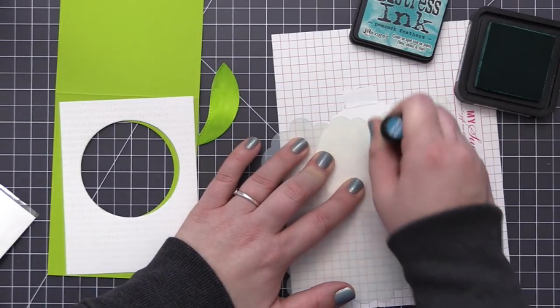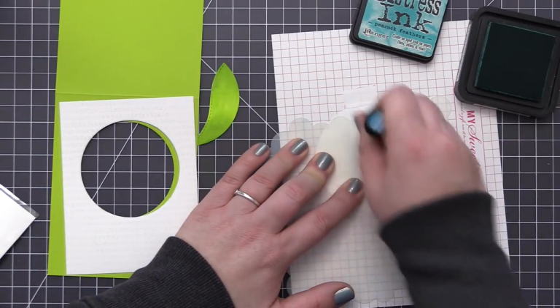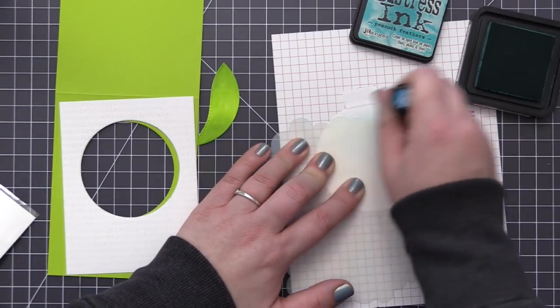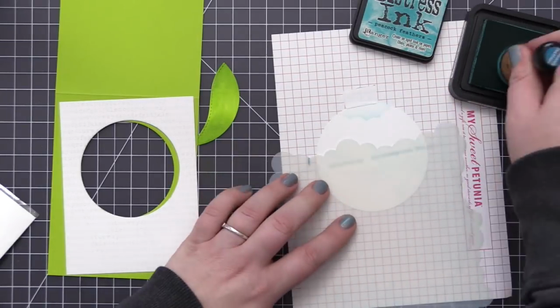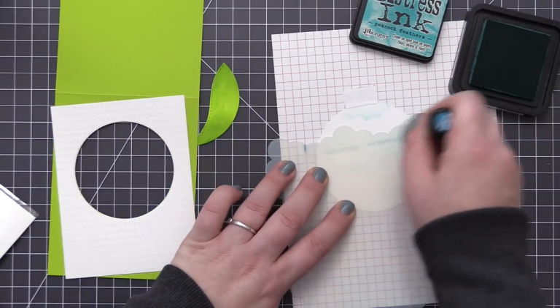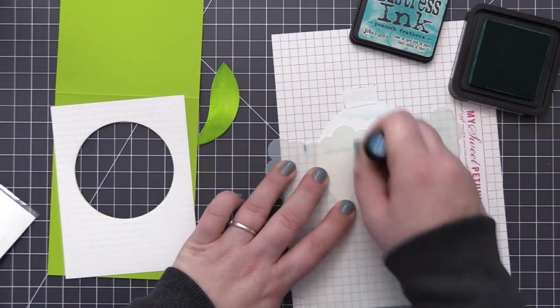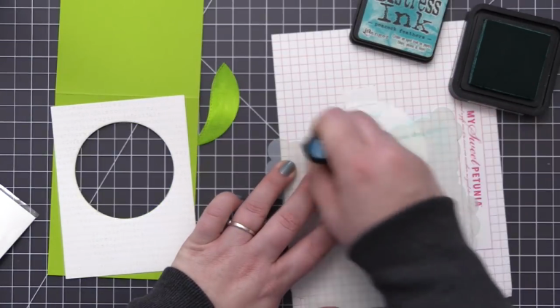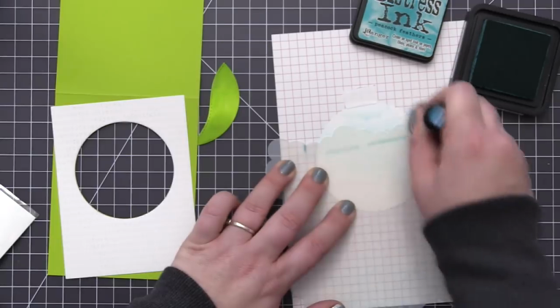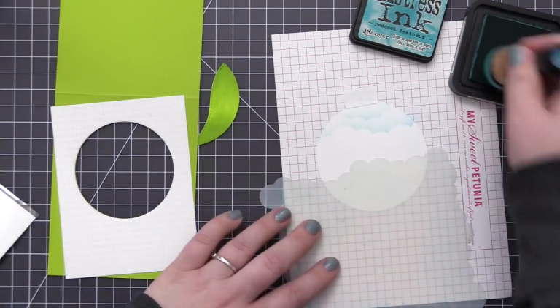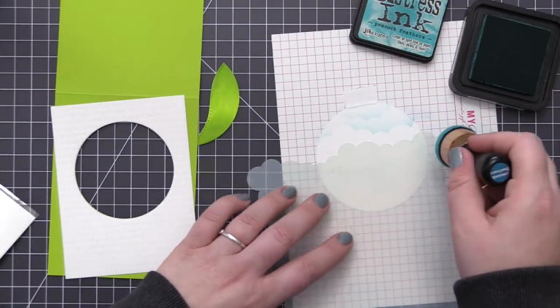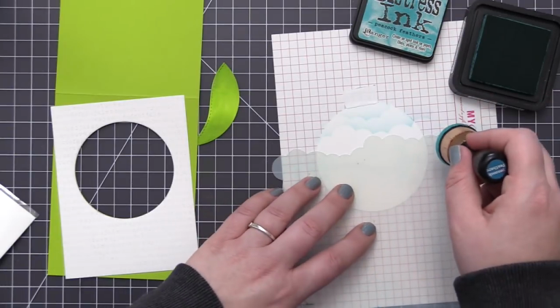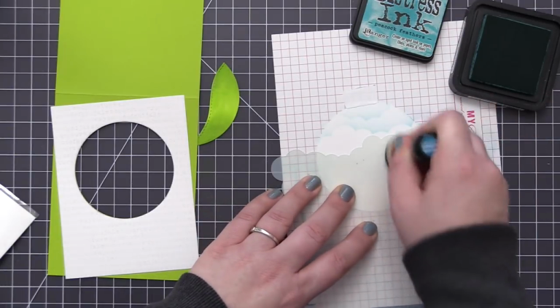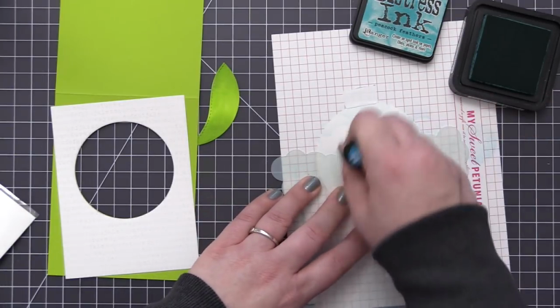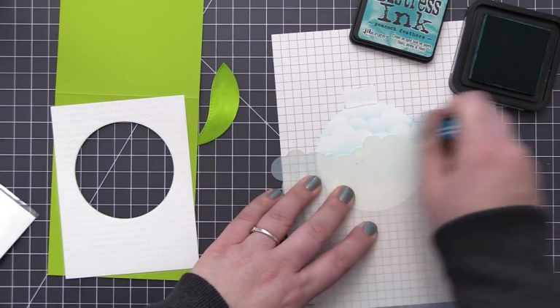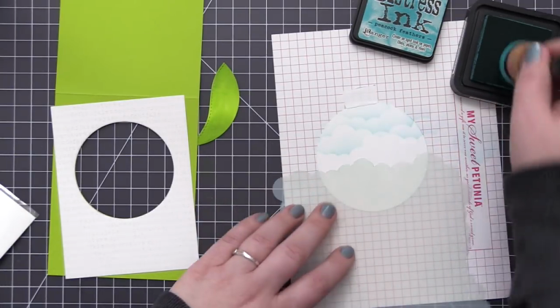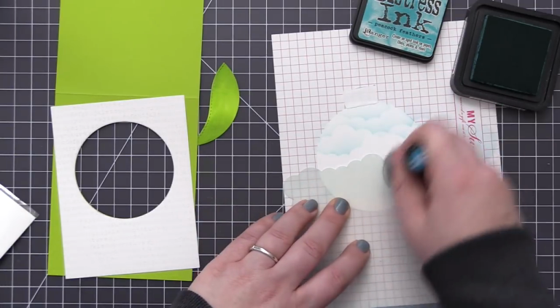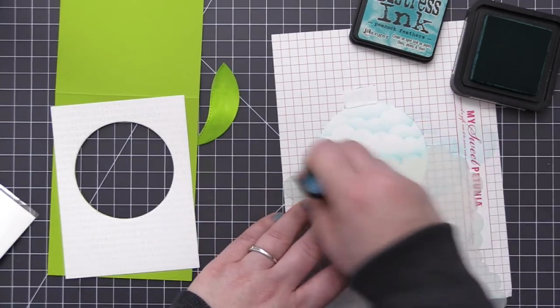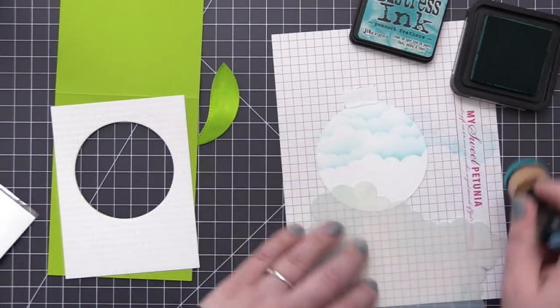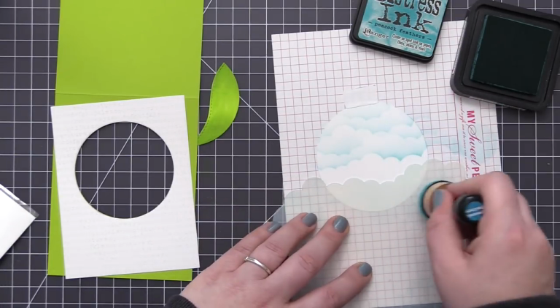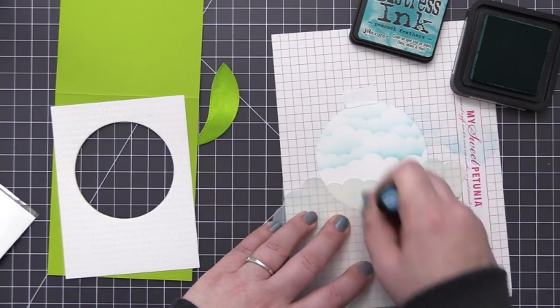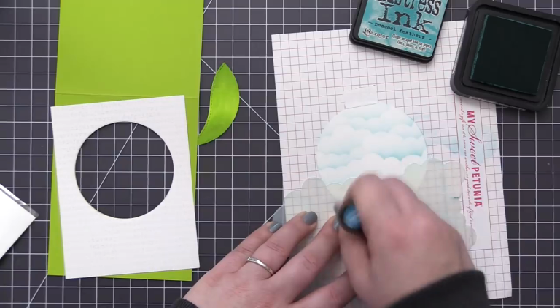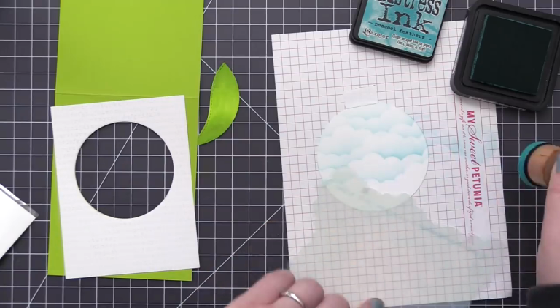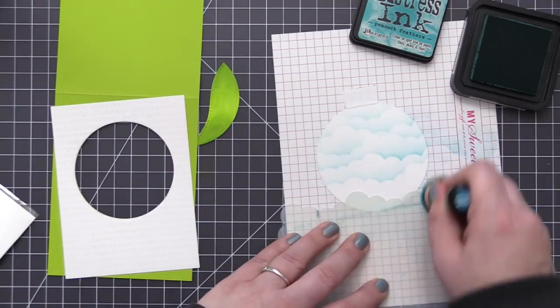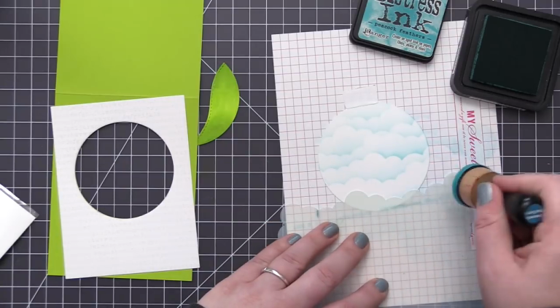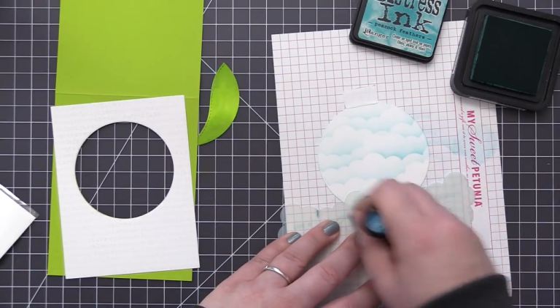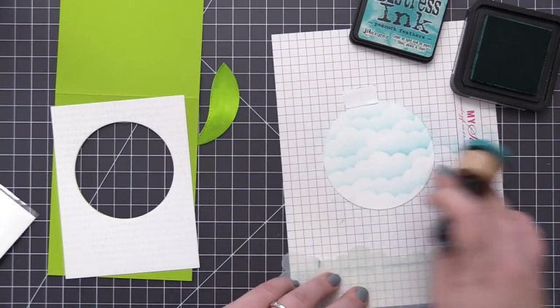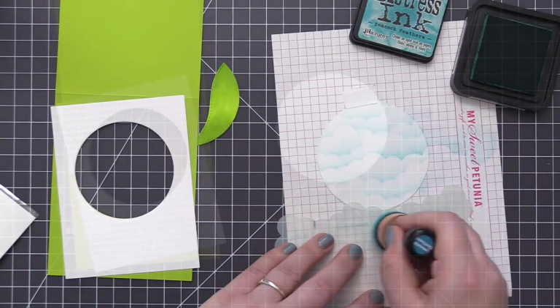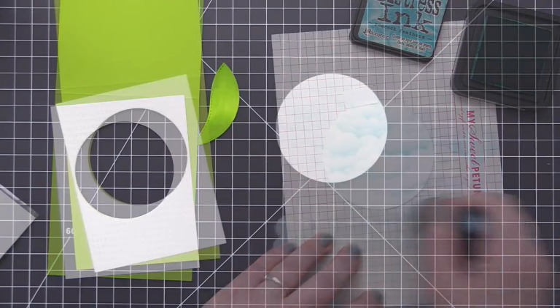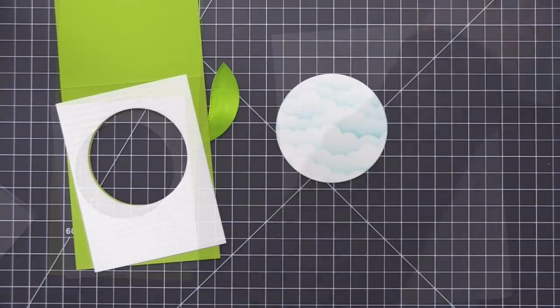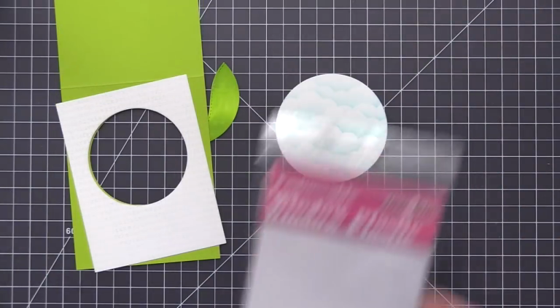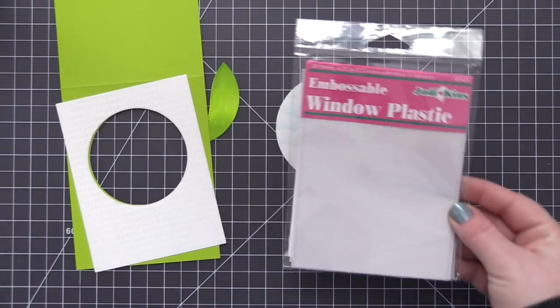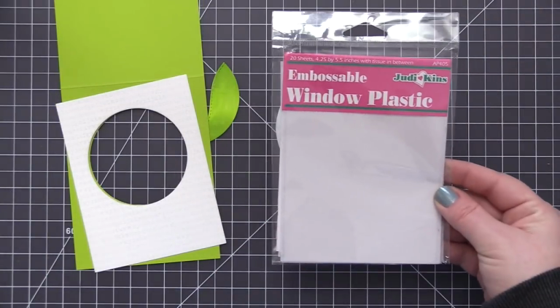I'm using the Mini Cloud Edges stencil along with Peacock Feathers Distress Ink to add cloud detail to the larger circle I die cut. This is what we're going to add to the inside of the card, so it needs to be slightly larger than the window opening on the front.